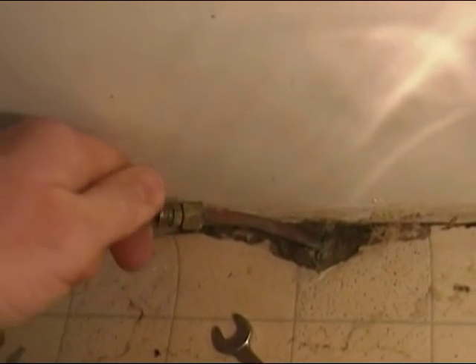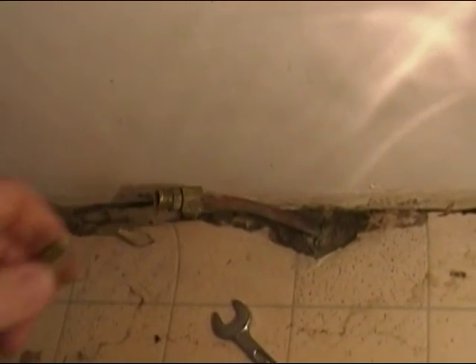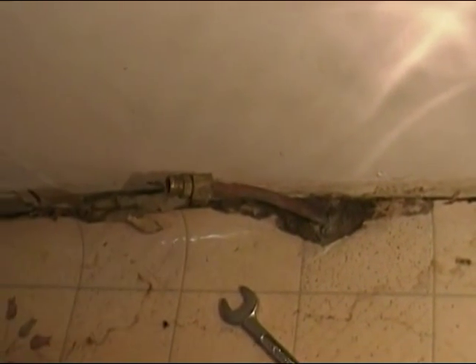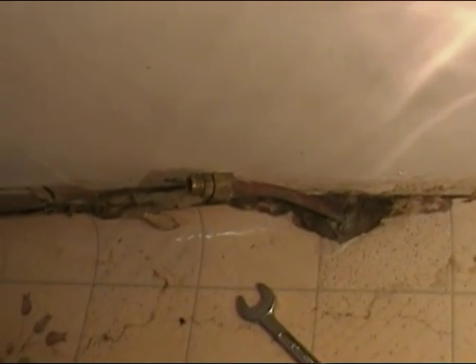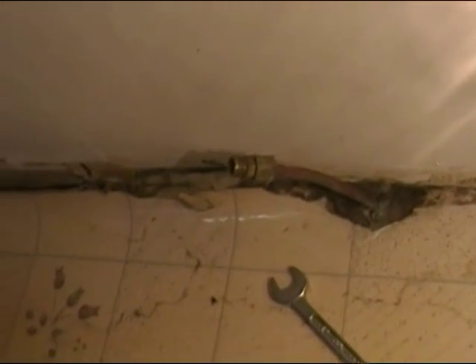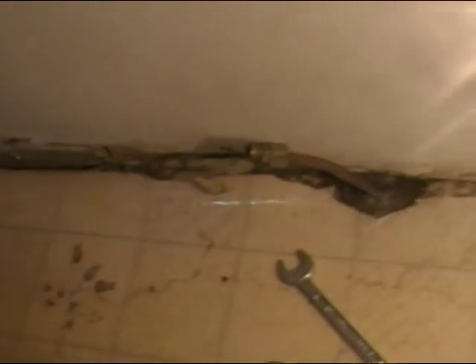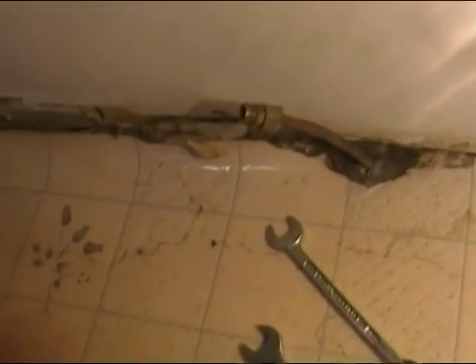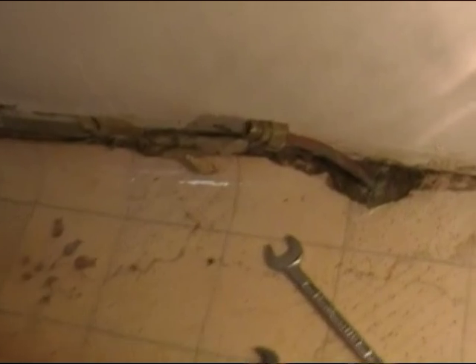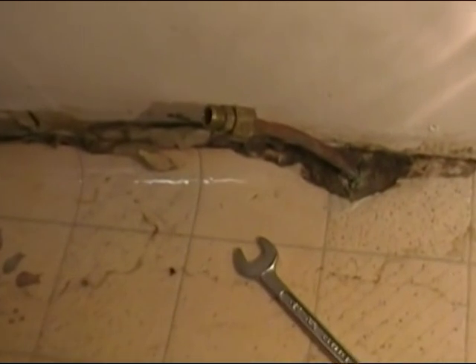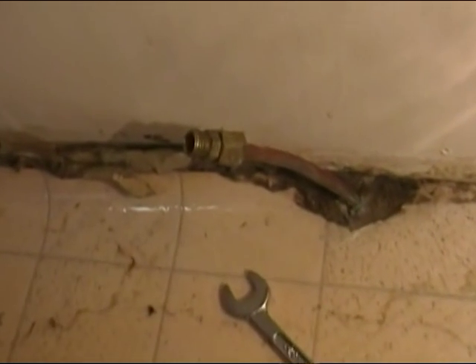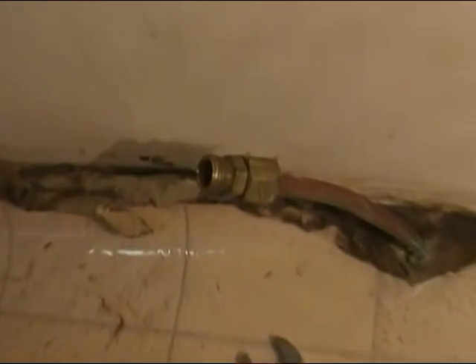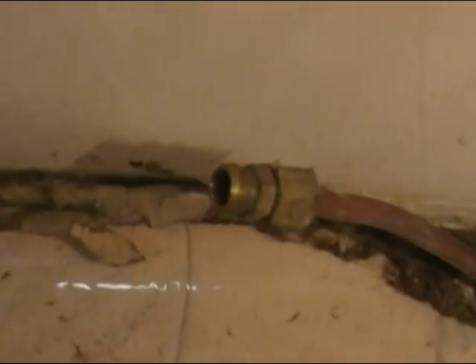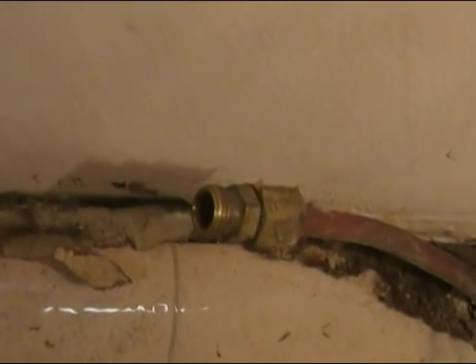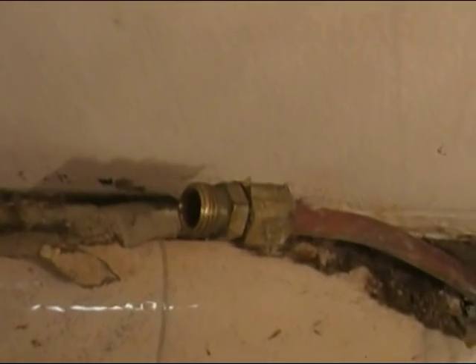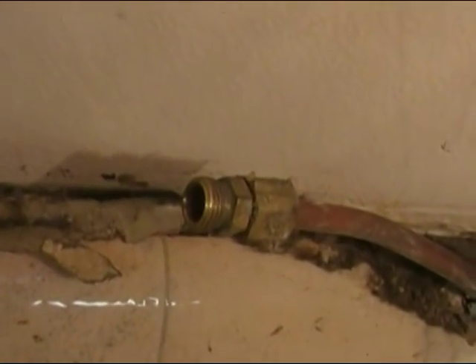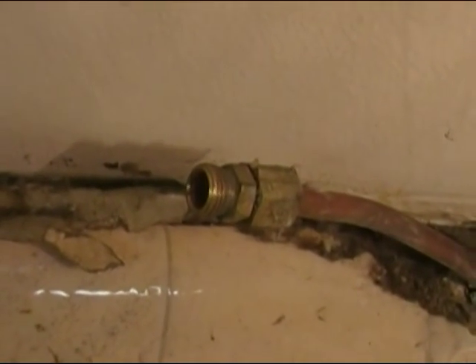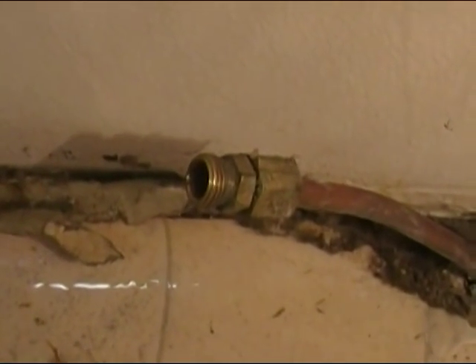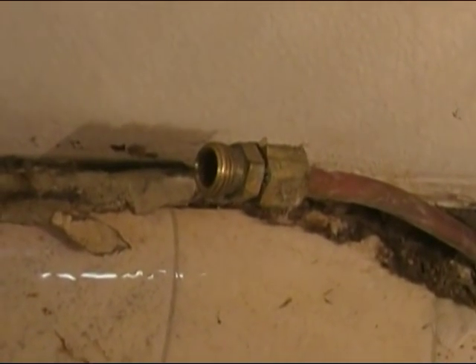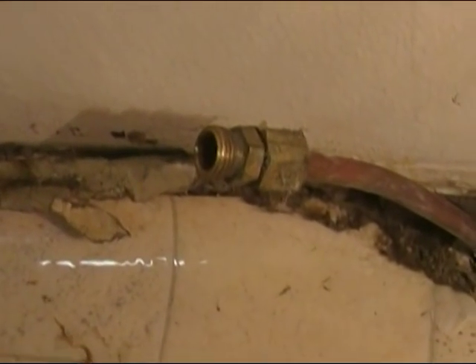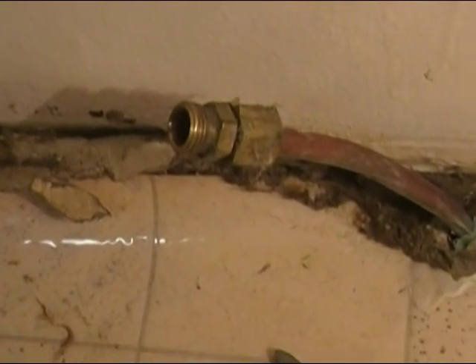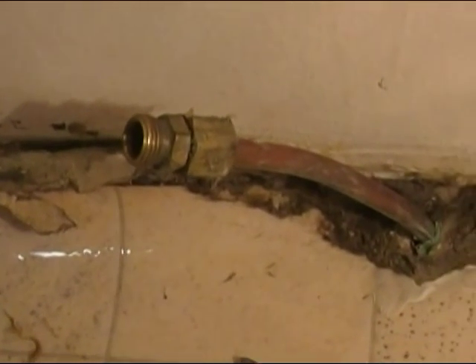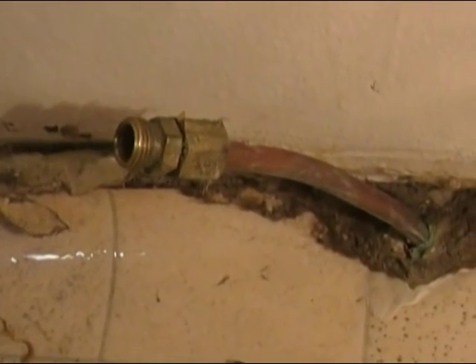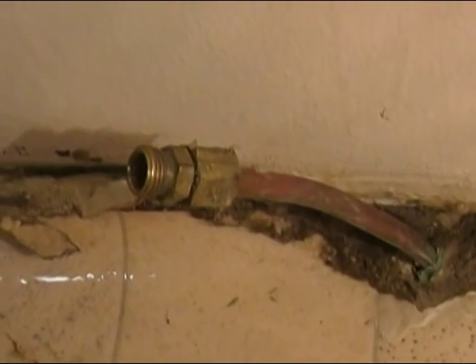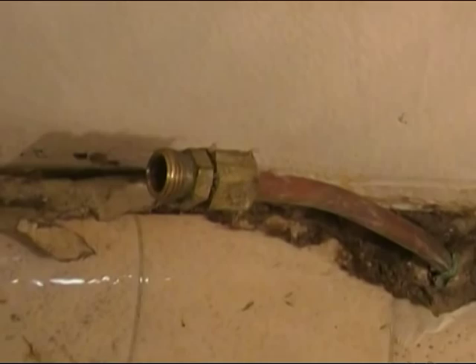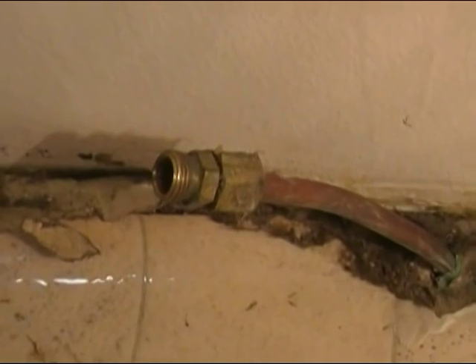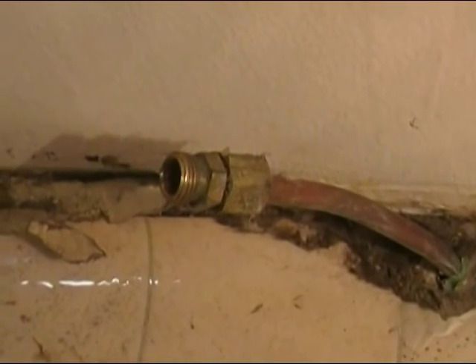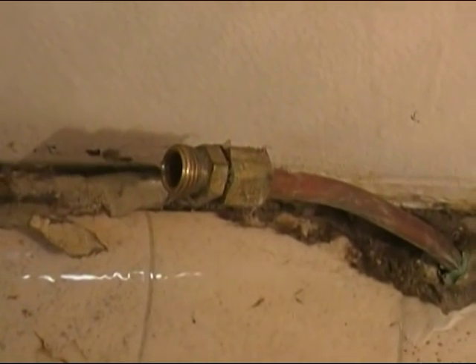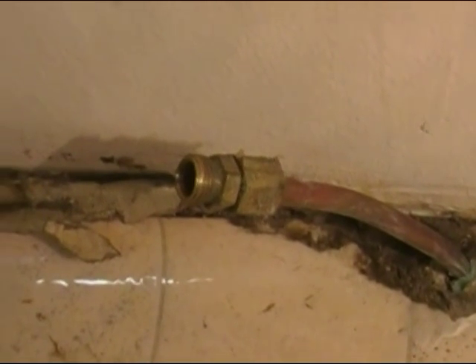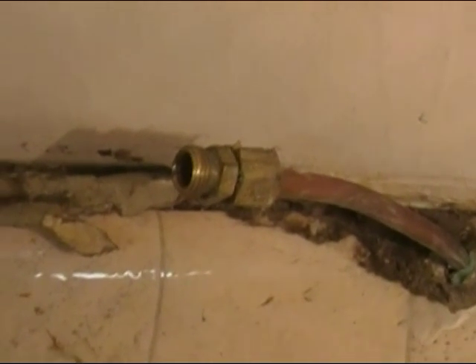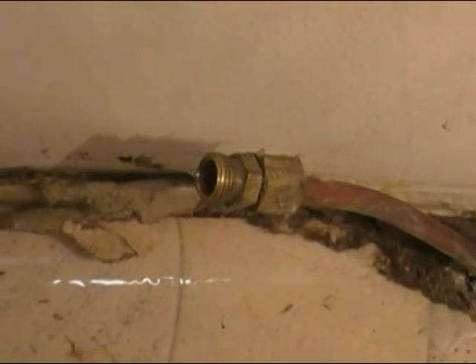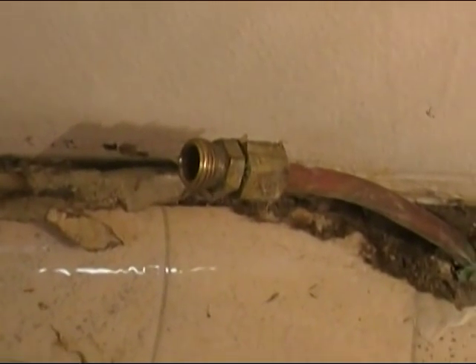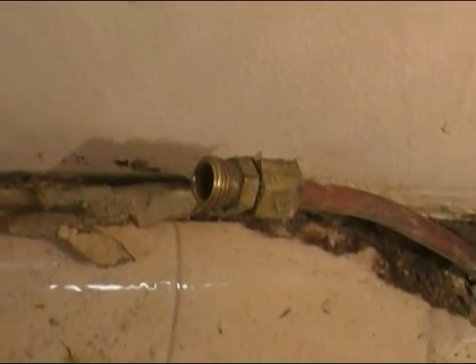We're going to disconnect it here at the wall, do the same on the refrigerator side, and then hook up a new compression fitting with a shutoff valve. I'll show you how we get that done.